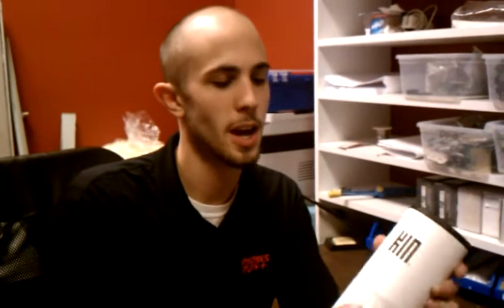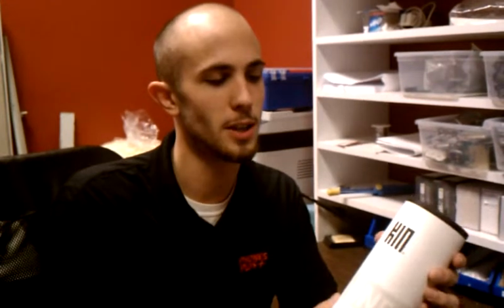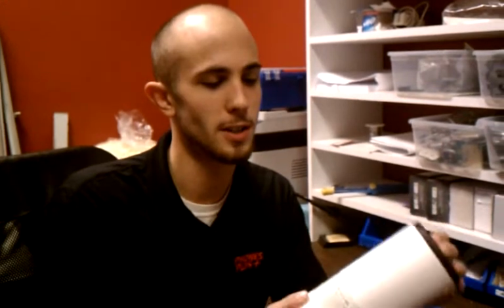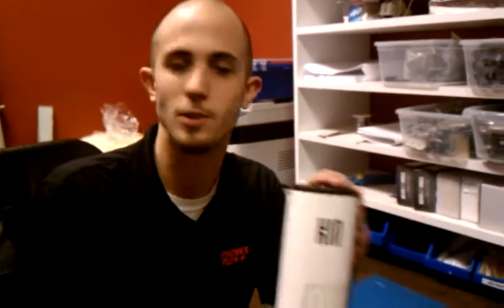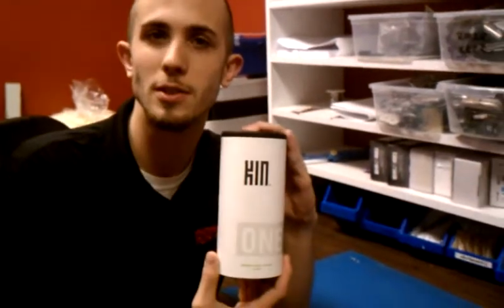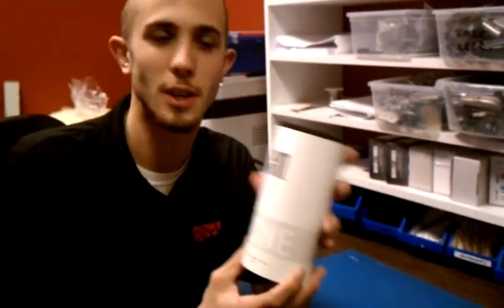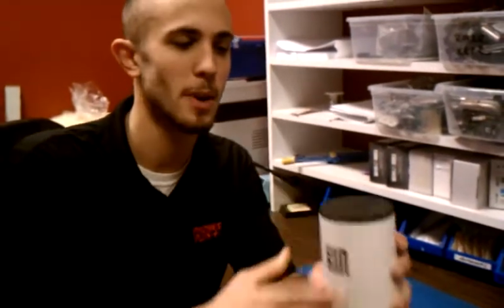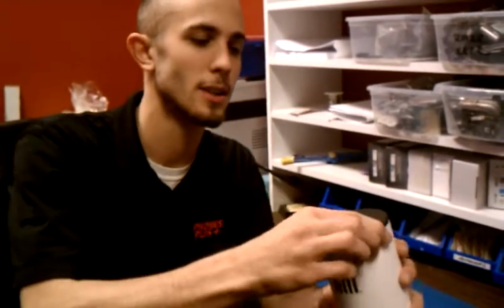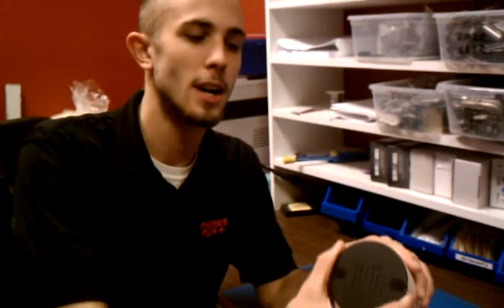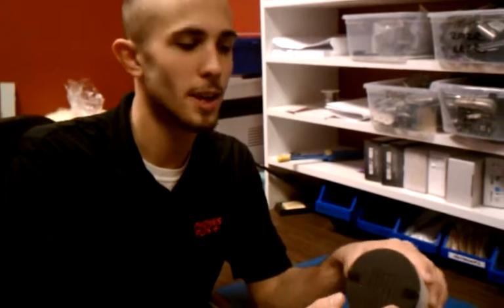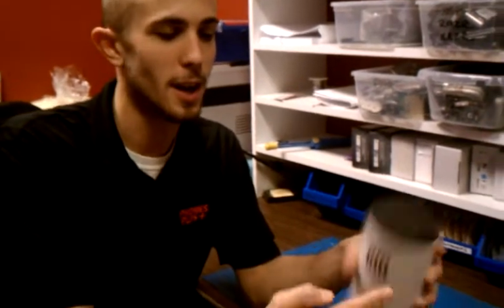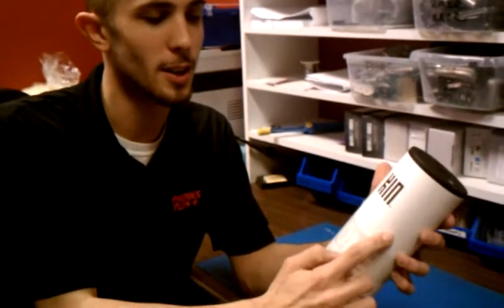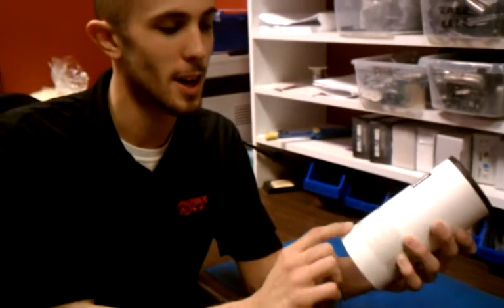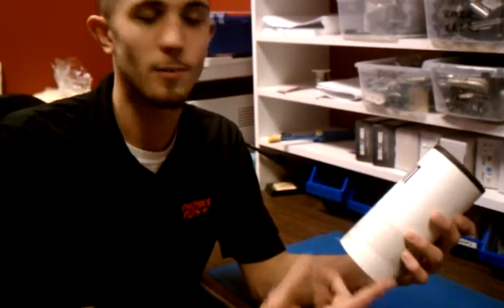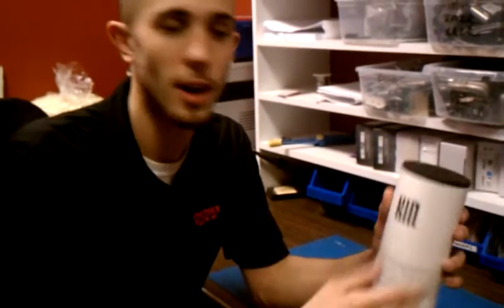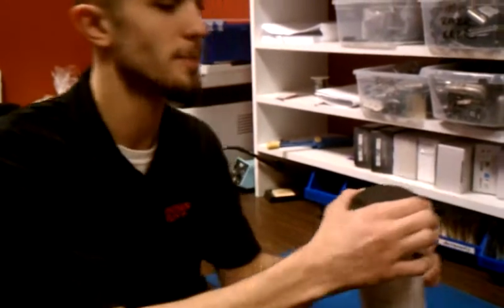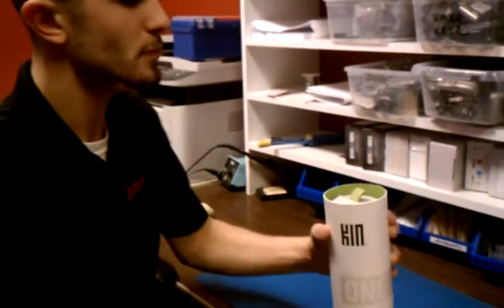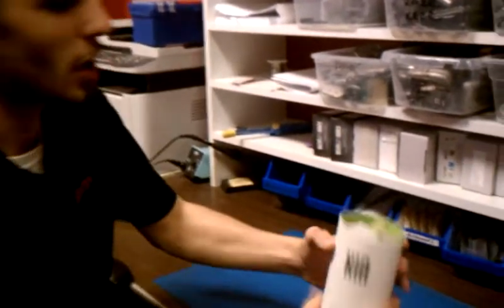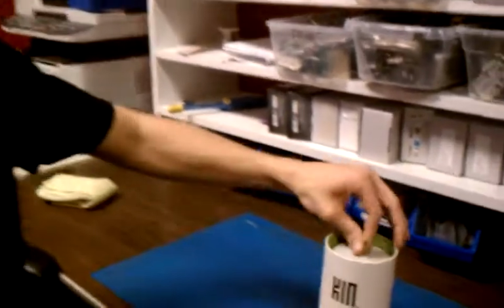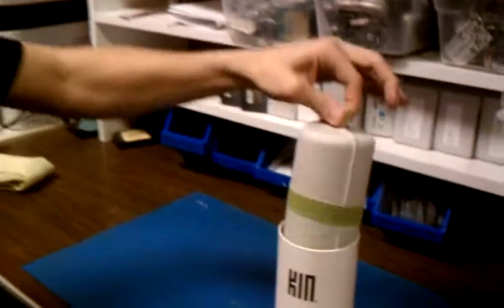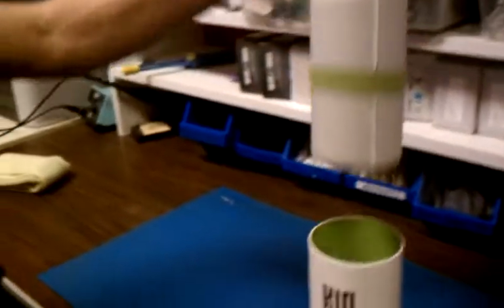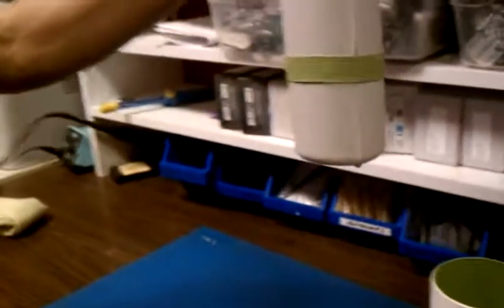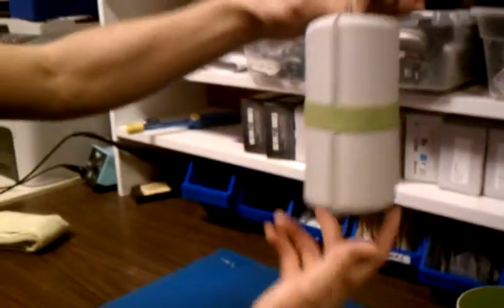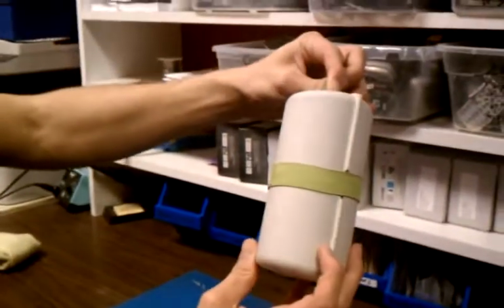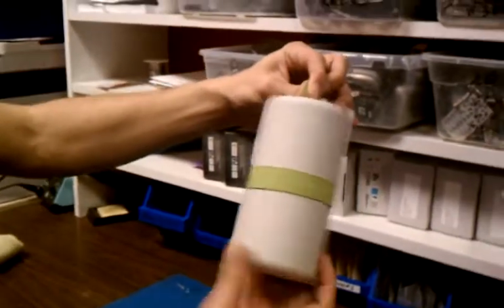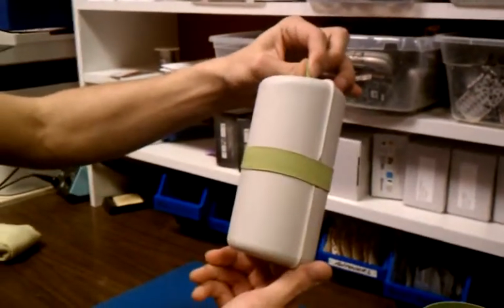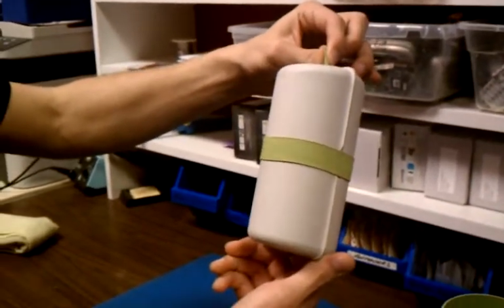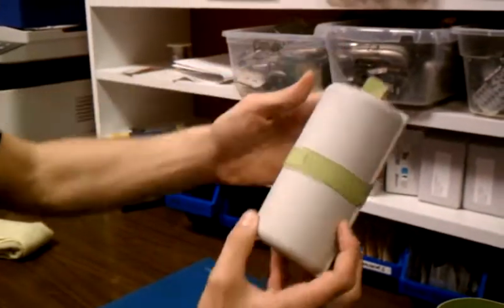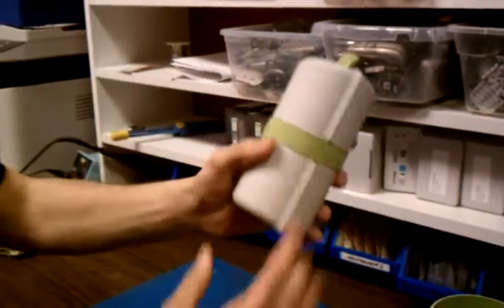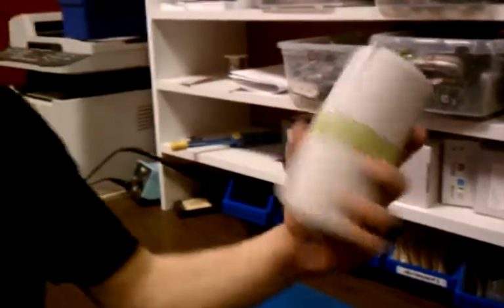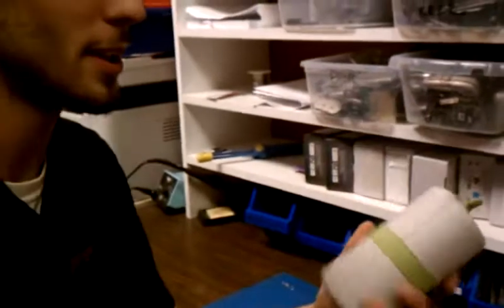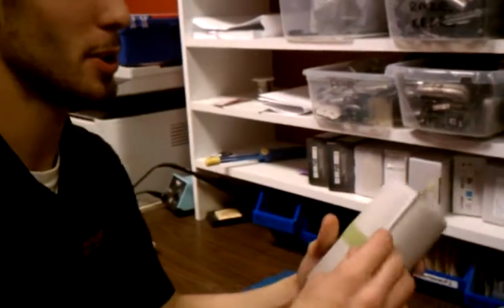As you see here, it's just a round cylinder-shaped box. KIN on top, KIN on the side, one, obviously. Now this thing is like a time capsule. It's the craziest-looking box I've ever seen for a phone, but it's pretty cool.